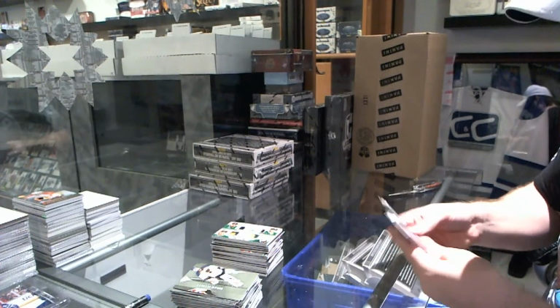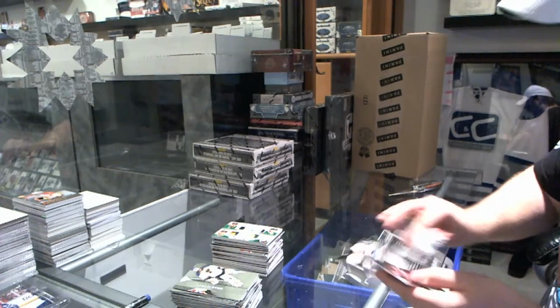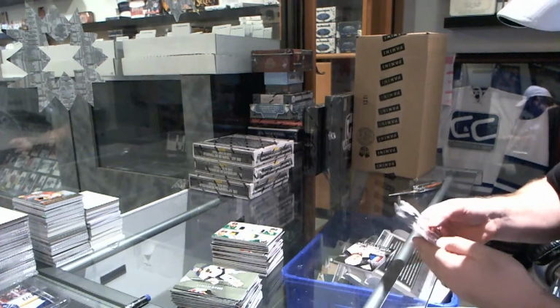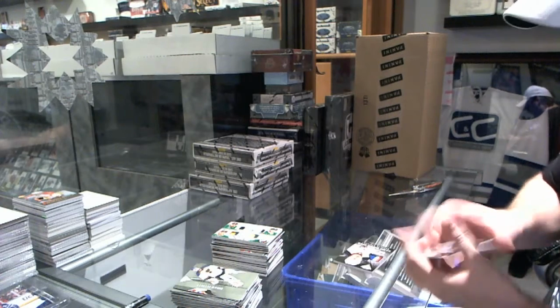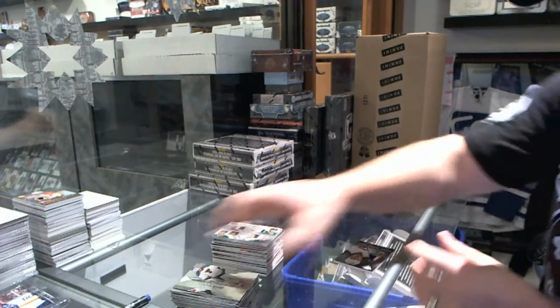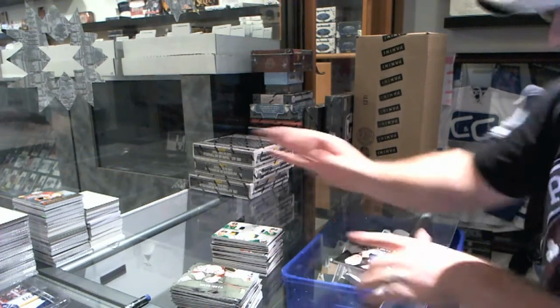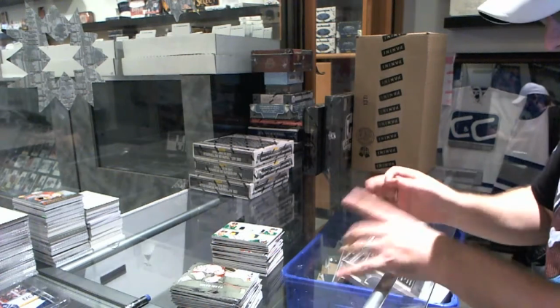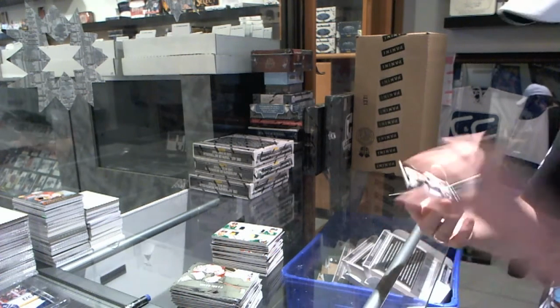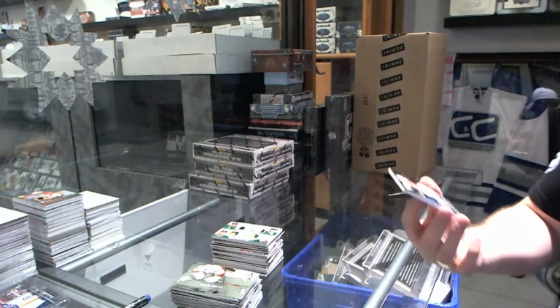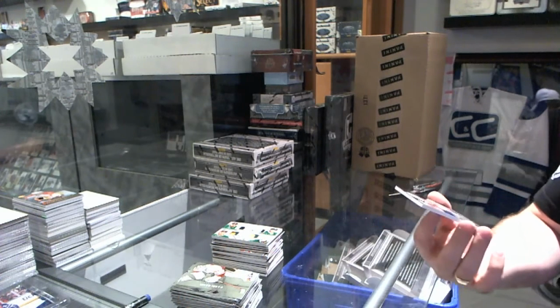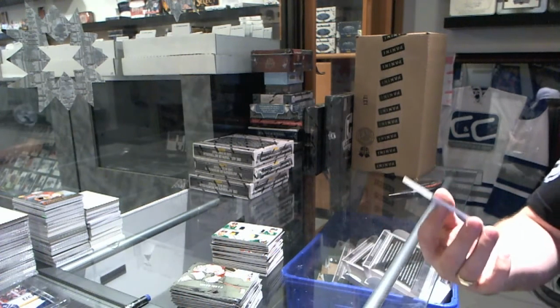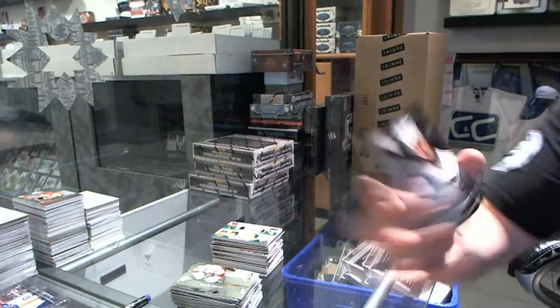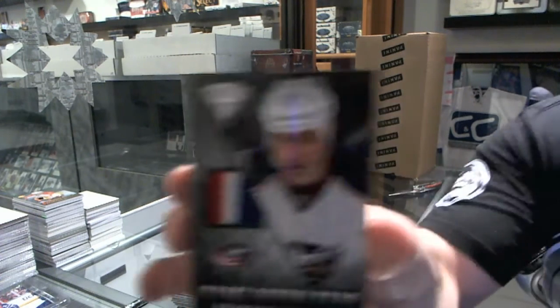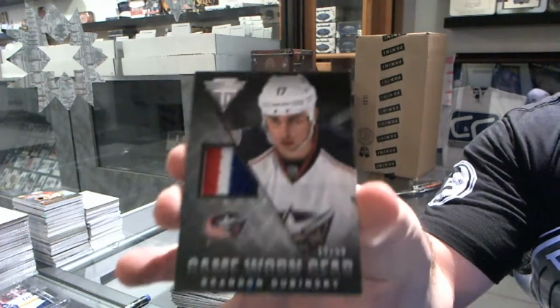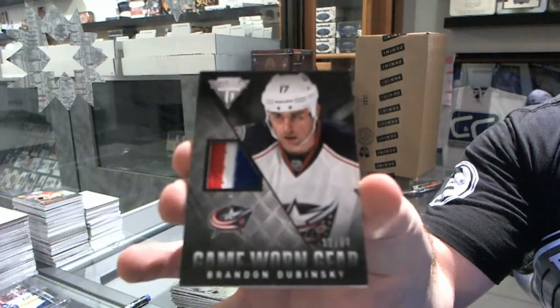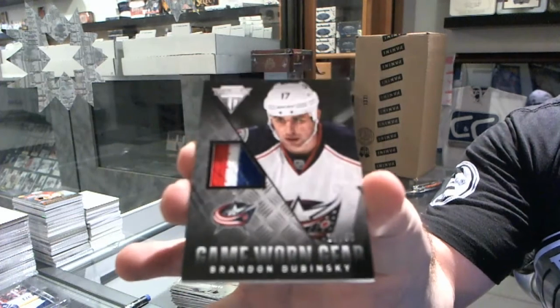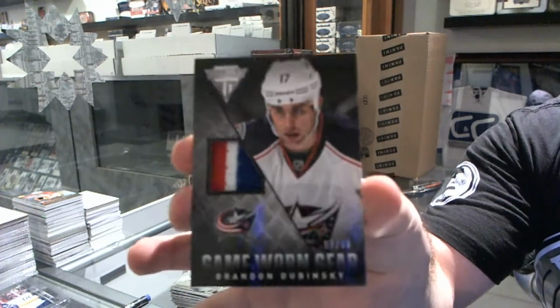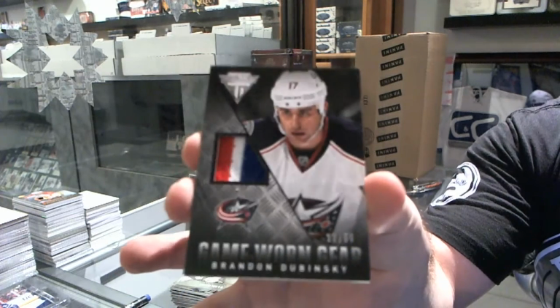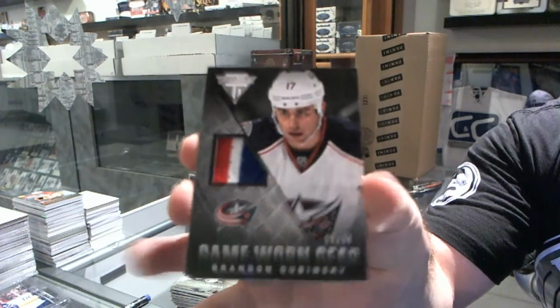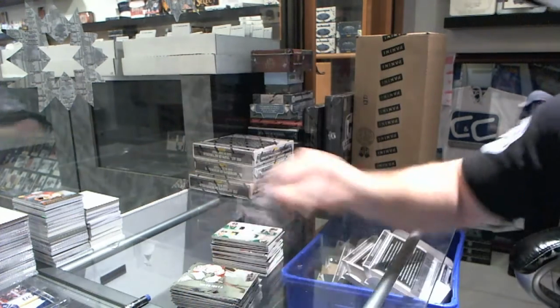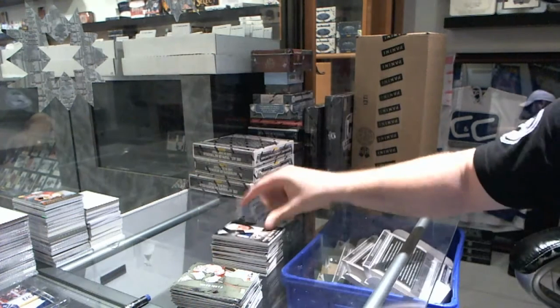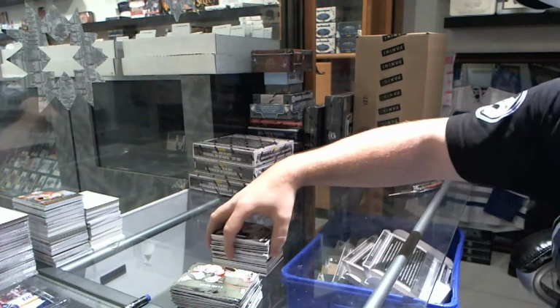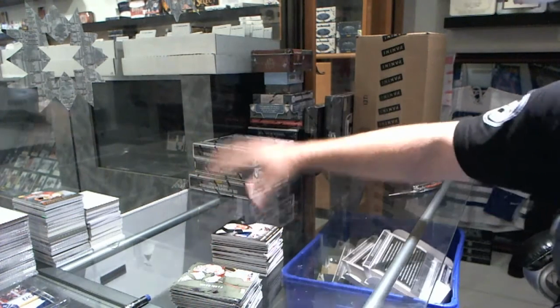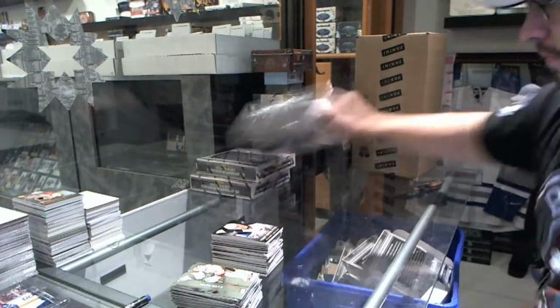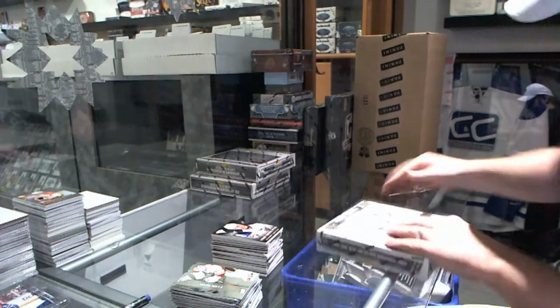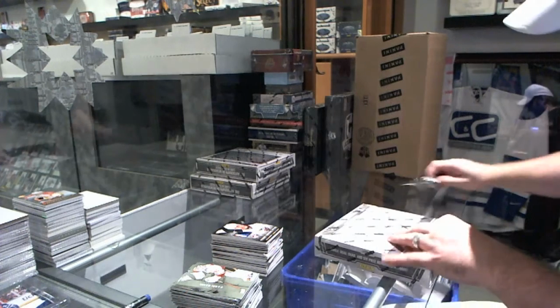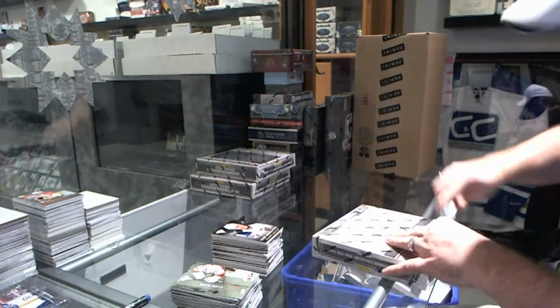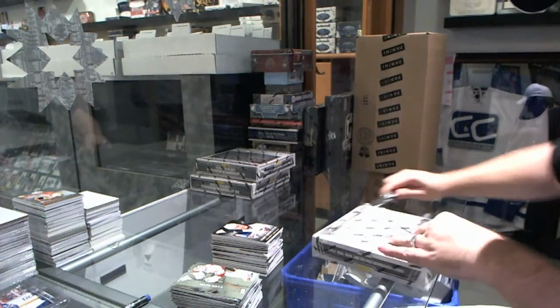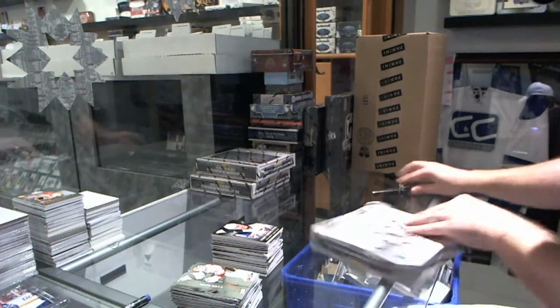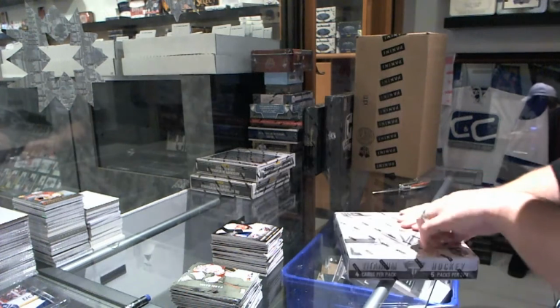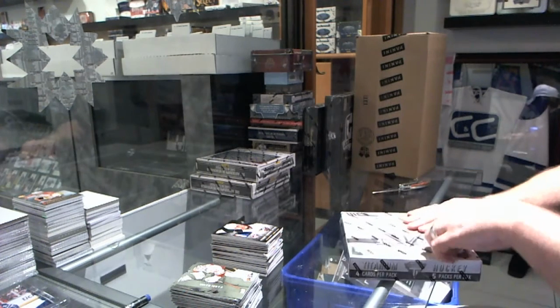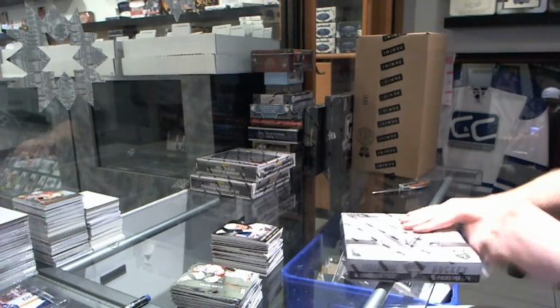And we've got for the Columbus Blue Jackets, game-worn gear, number to 50, Brendan Dubinsky. Those are some crazy miscut base cards.